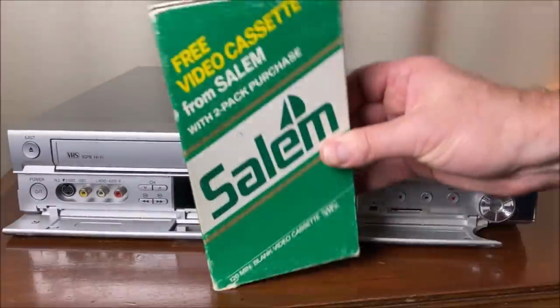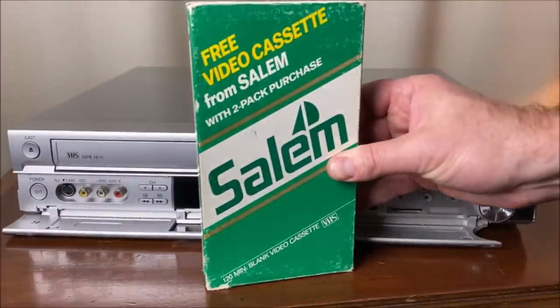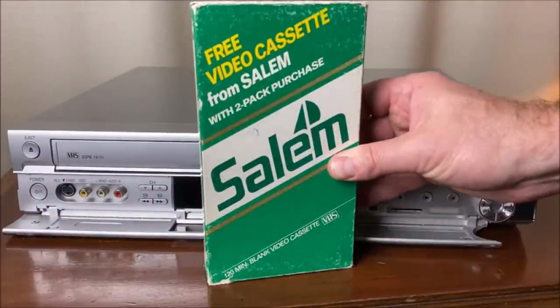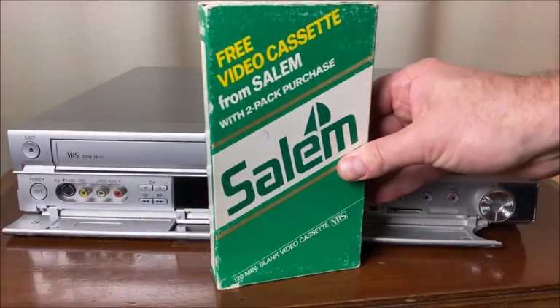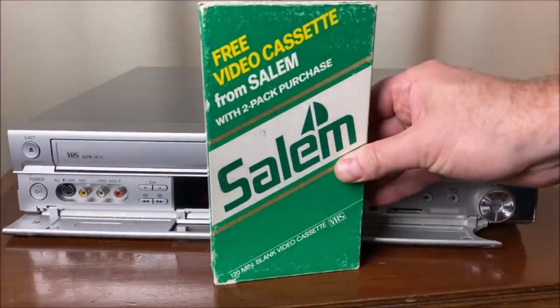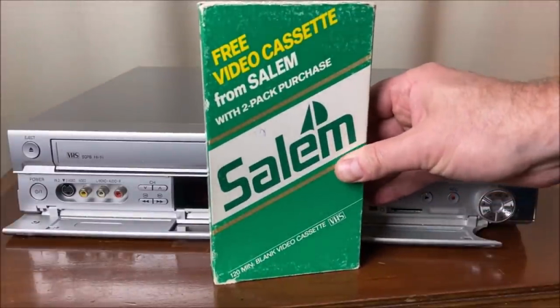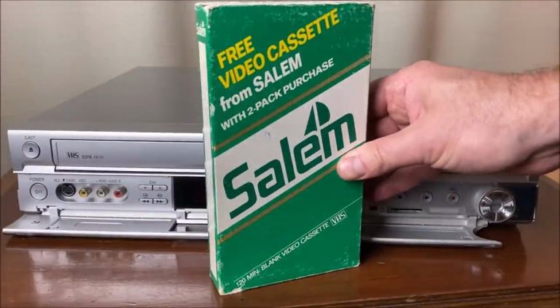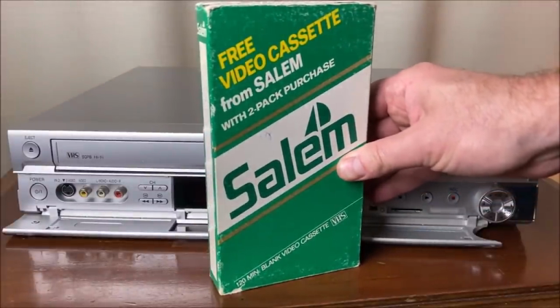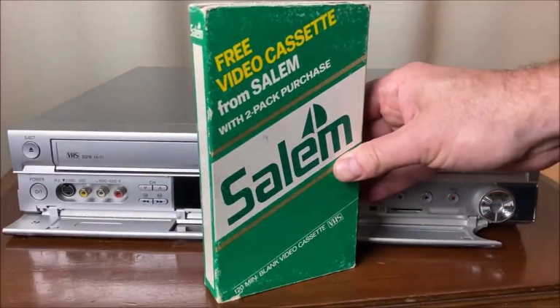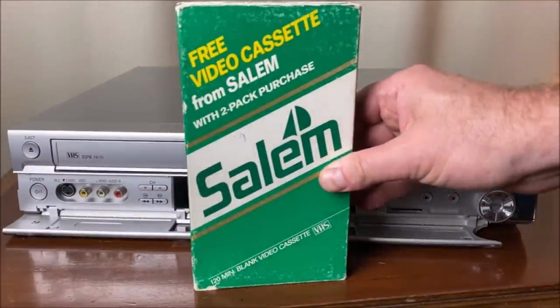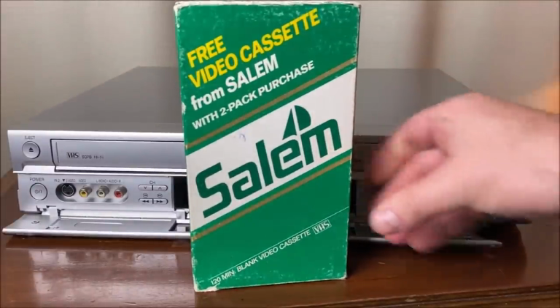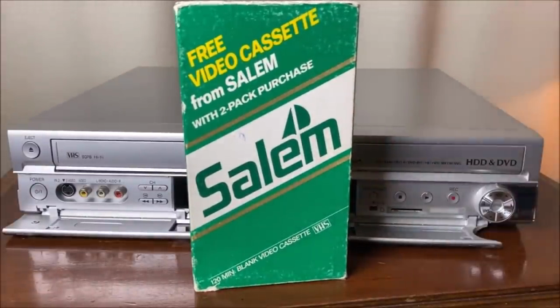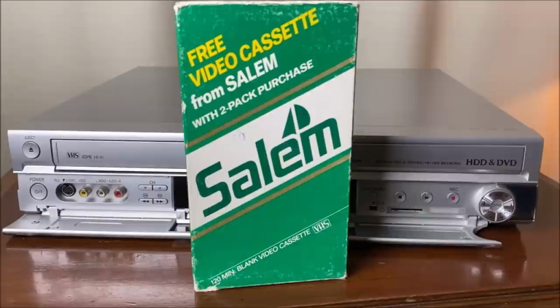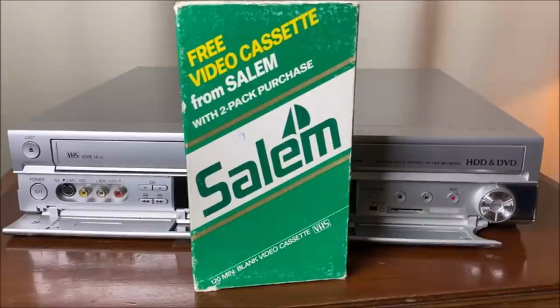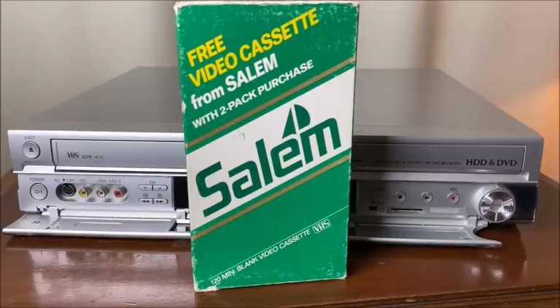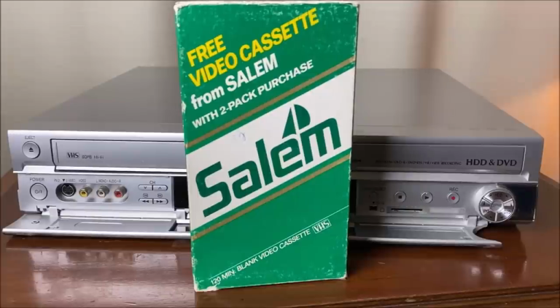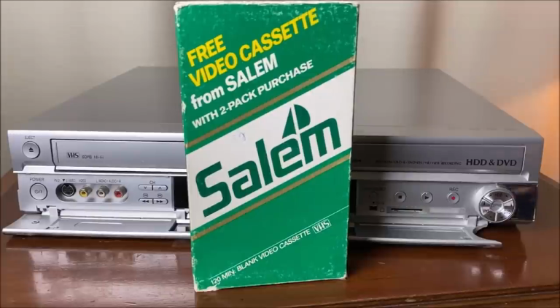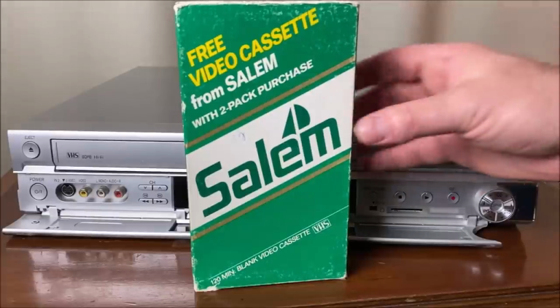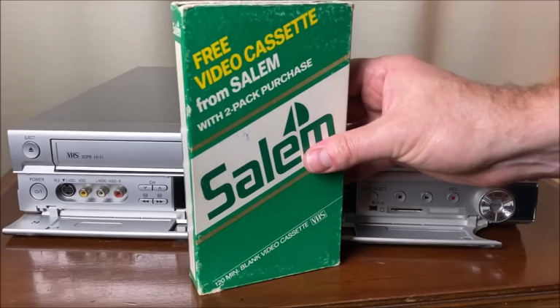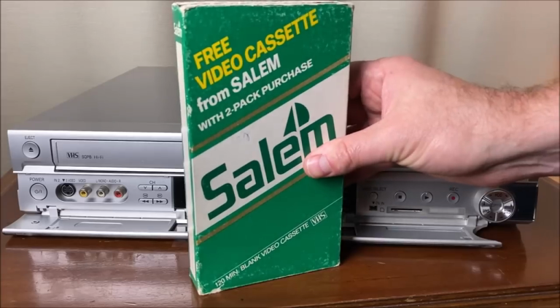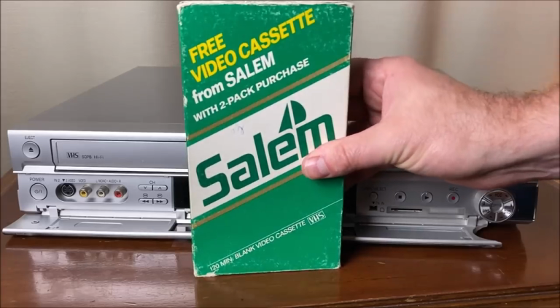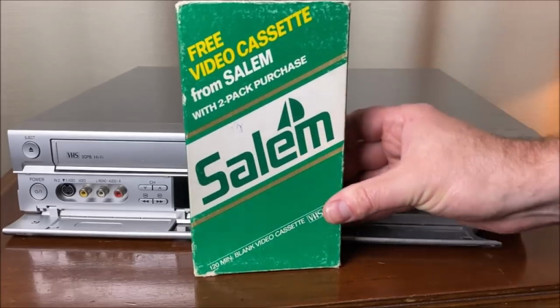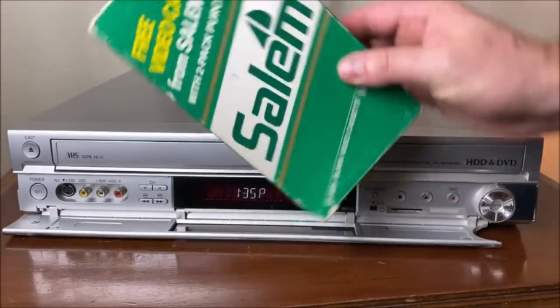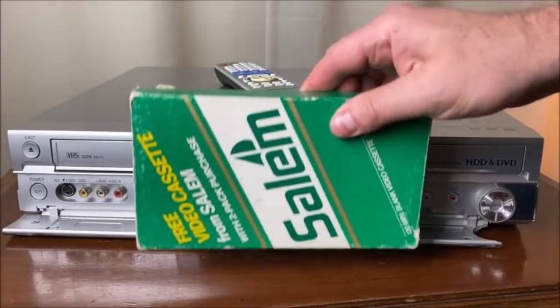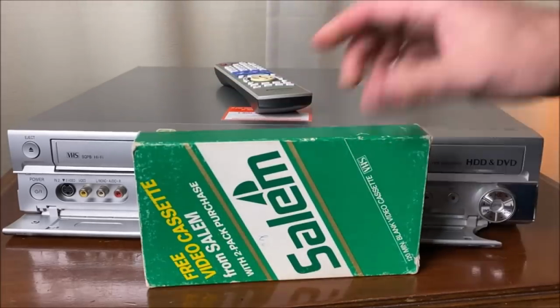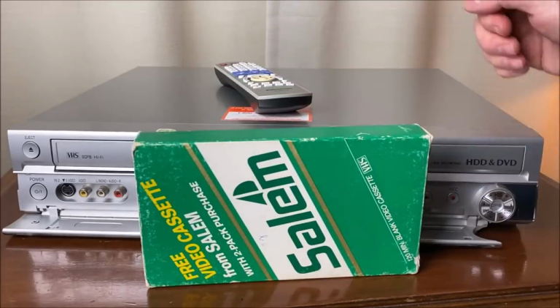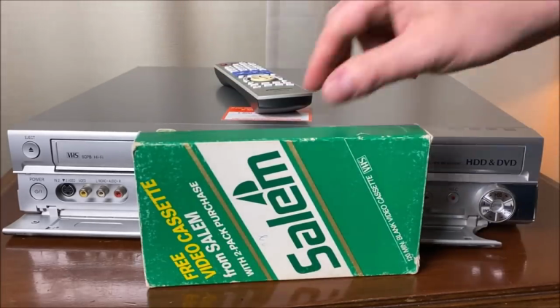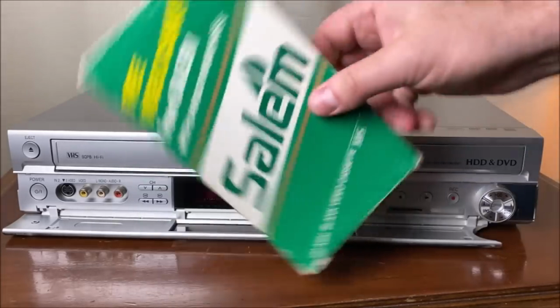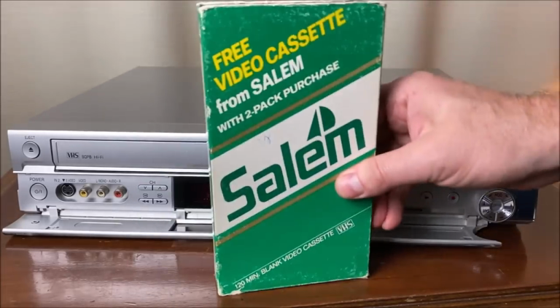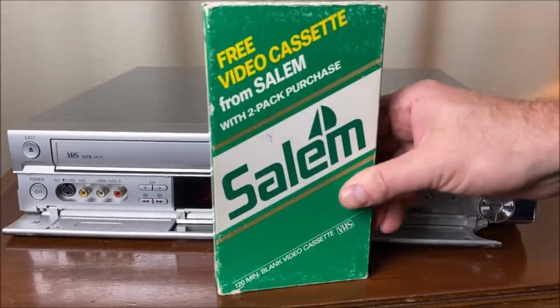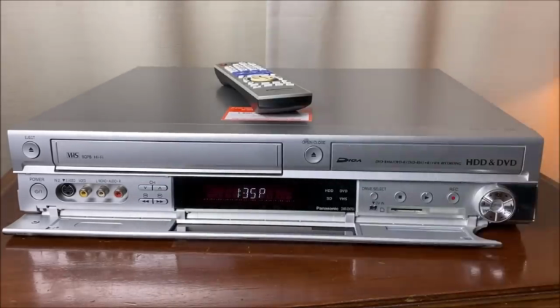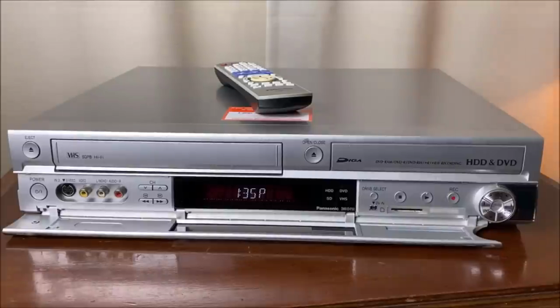Very curious — I had never seen one of these before. I am not a smoker, was never a smoker. So I would not have purchased two packs of cigarettes to get a VHS tape, but apparently someone else did. We're going to take a look at that.